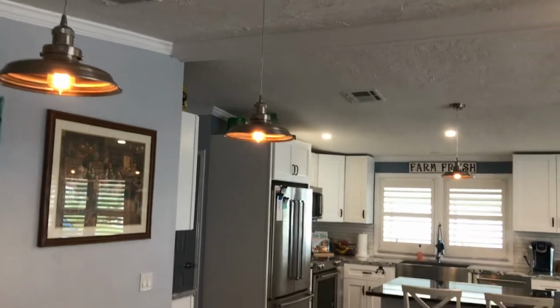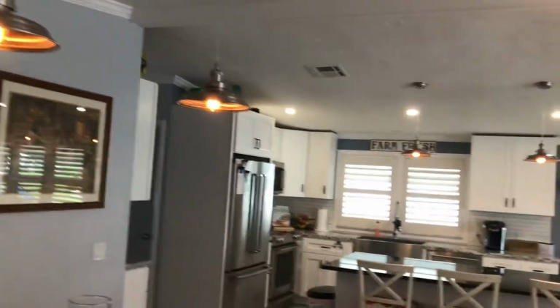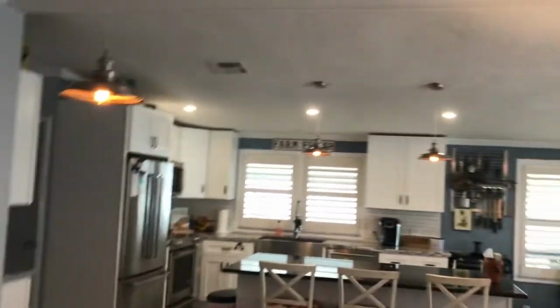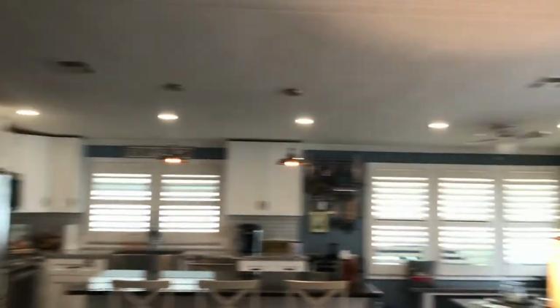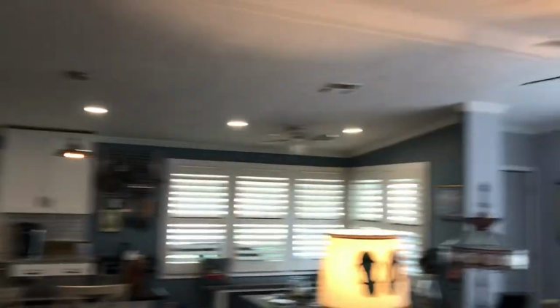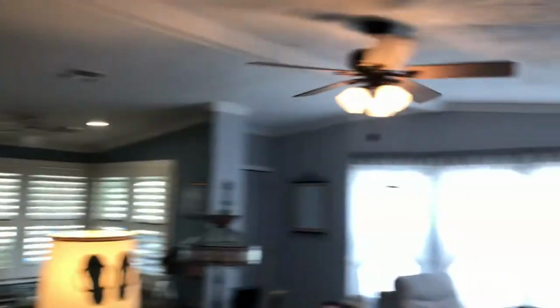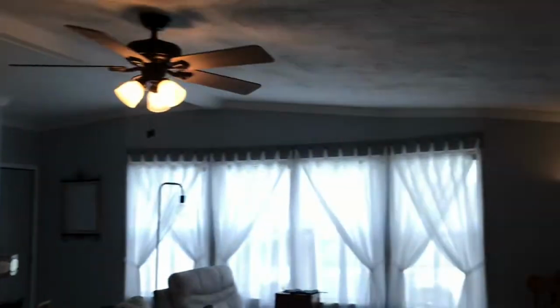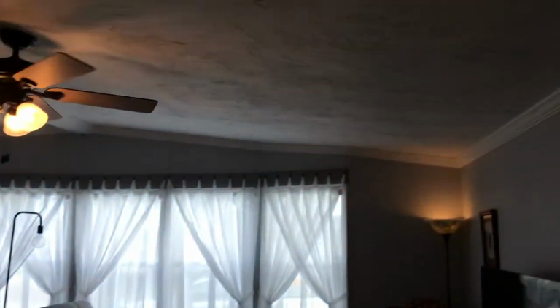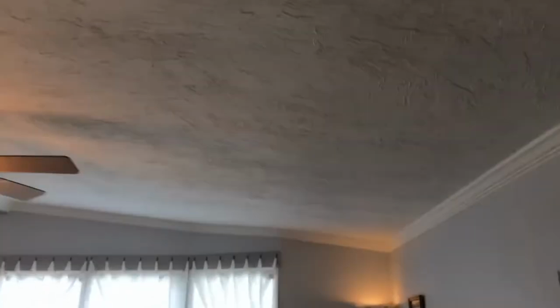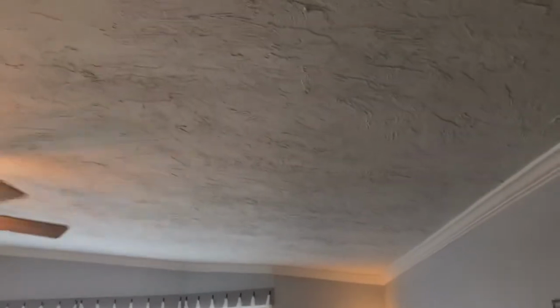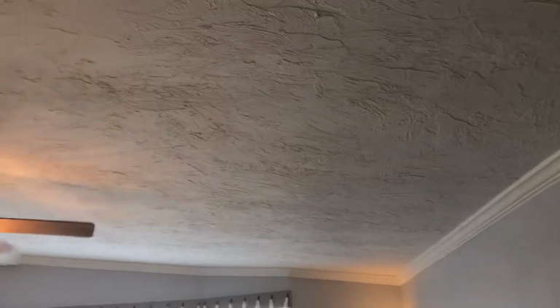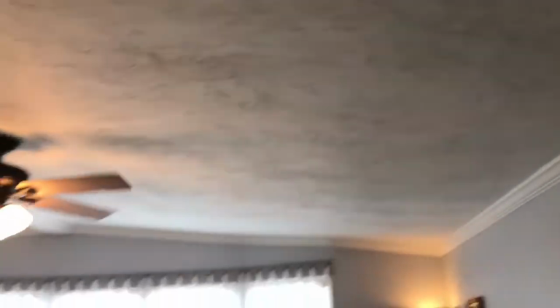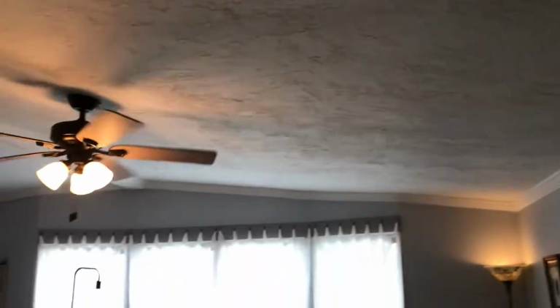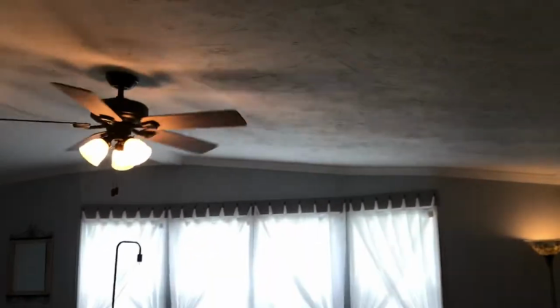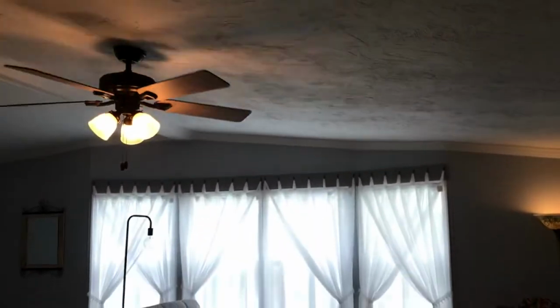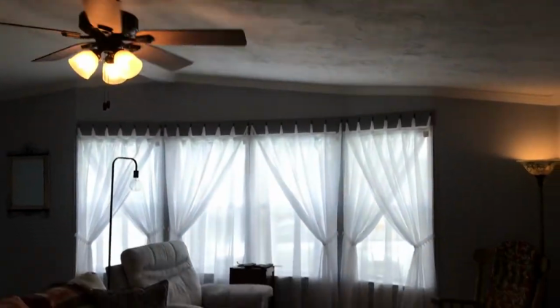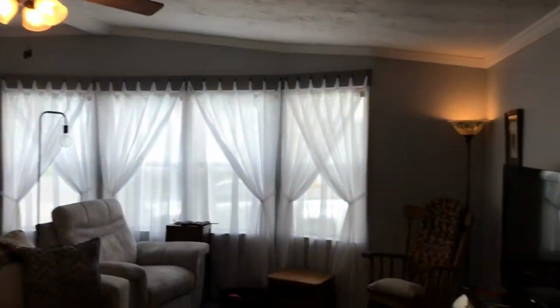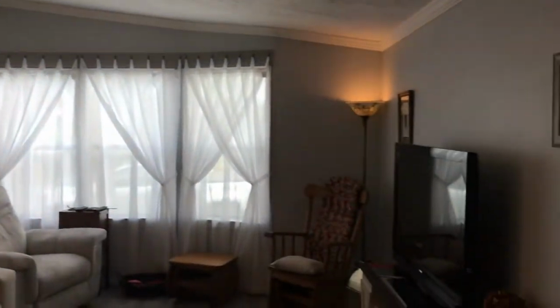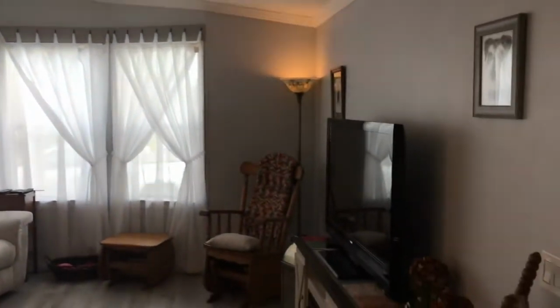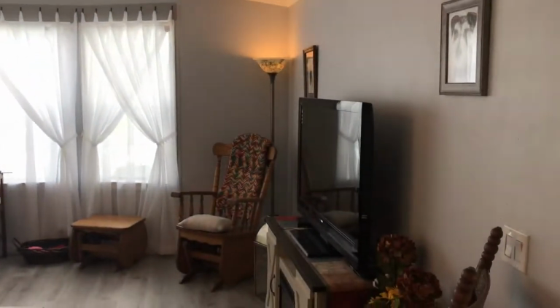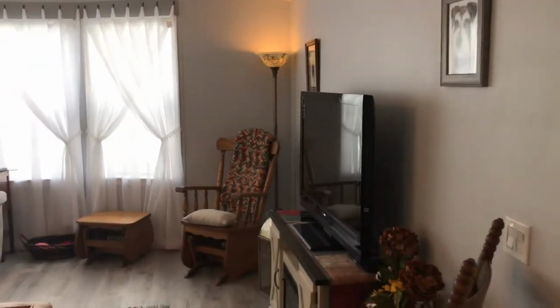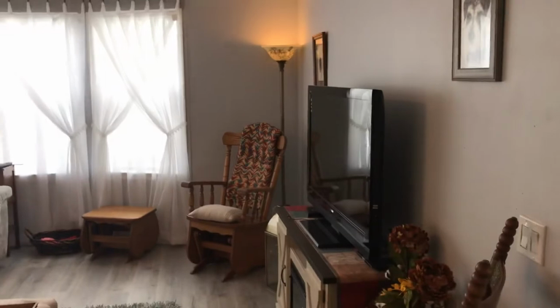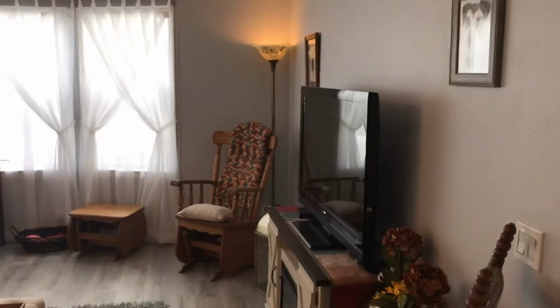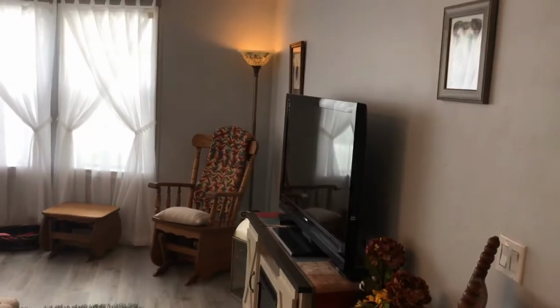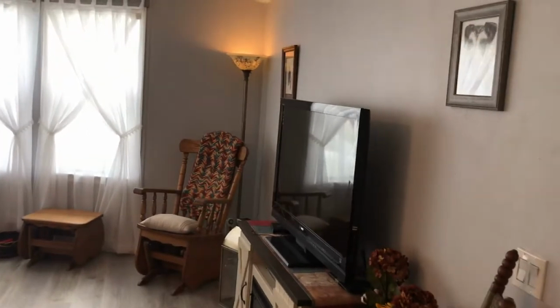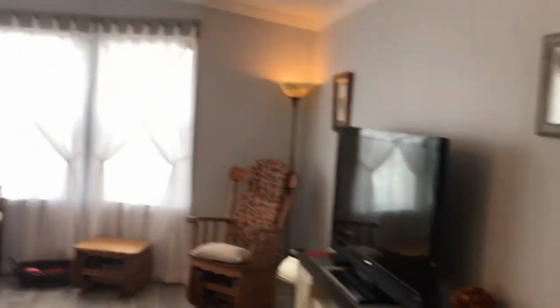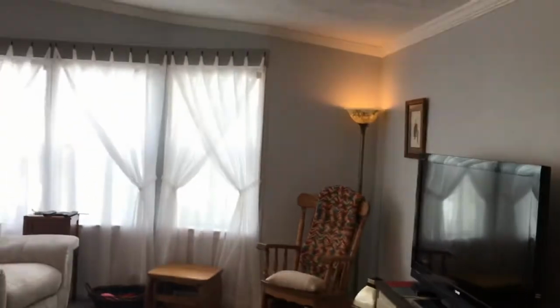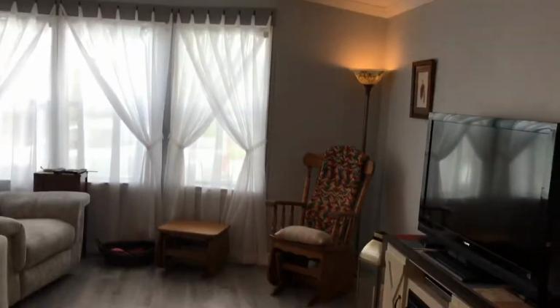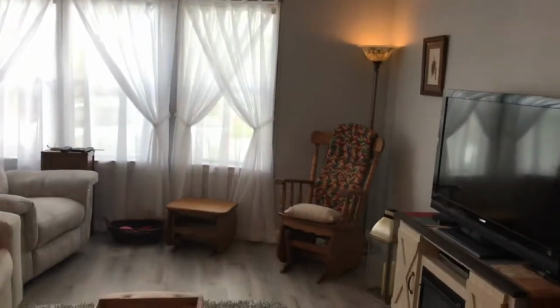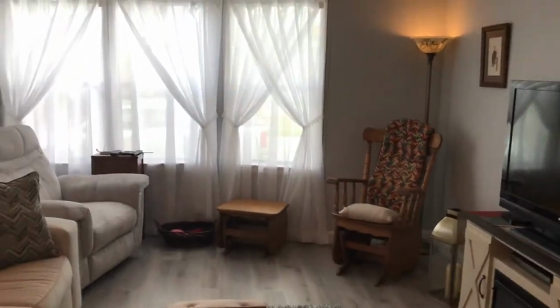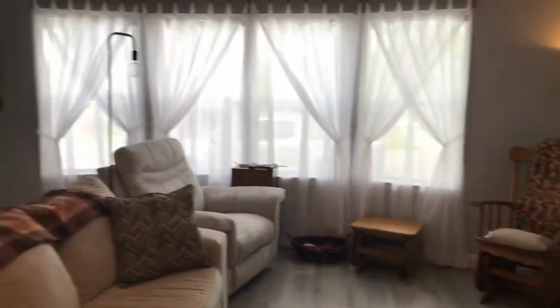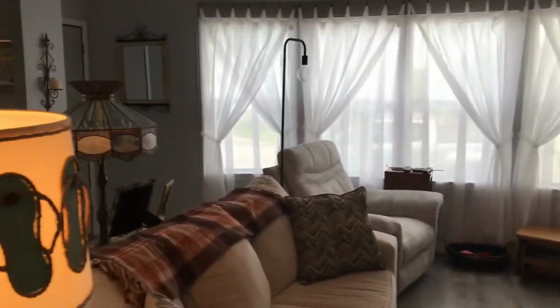The ceiling is unique — it is called the trowel look. It has been redone with new drywall, same as the living space here. It has new drywall throughout.